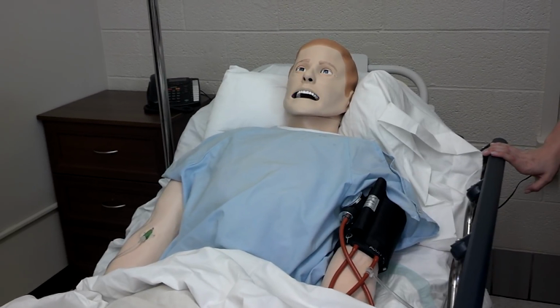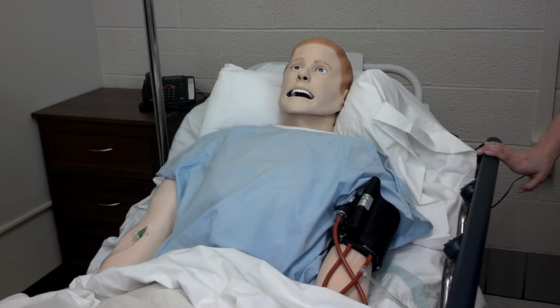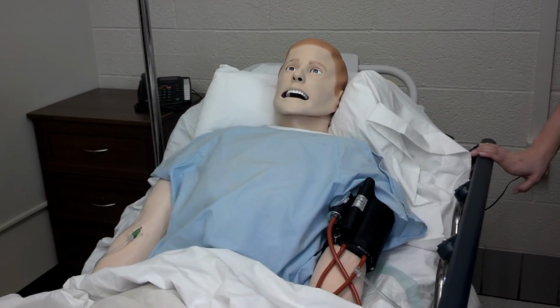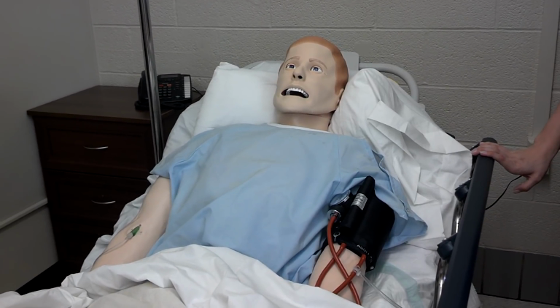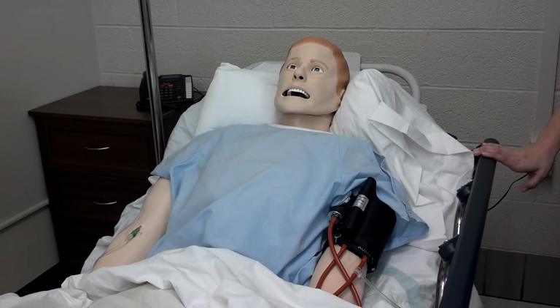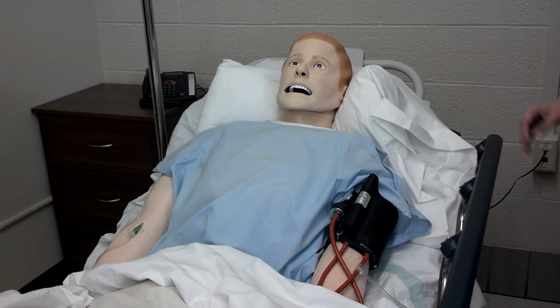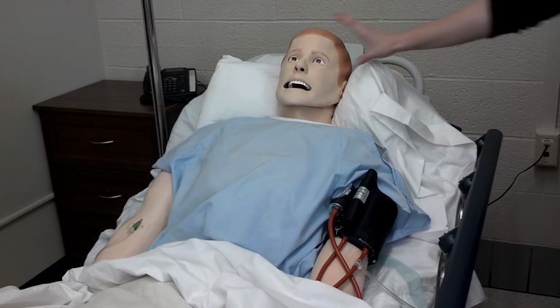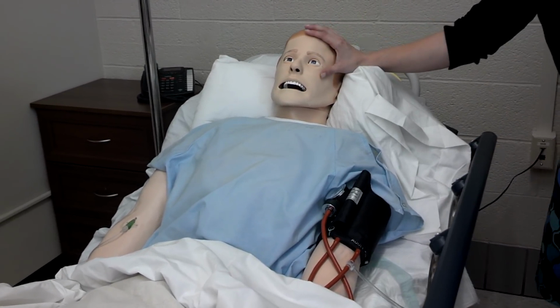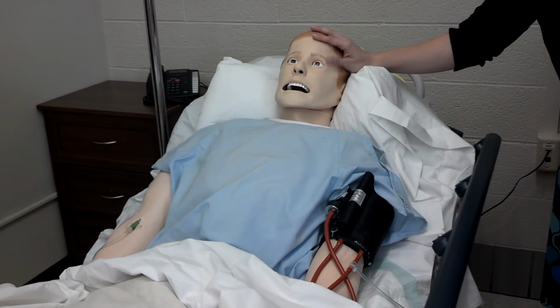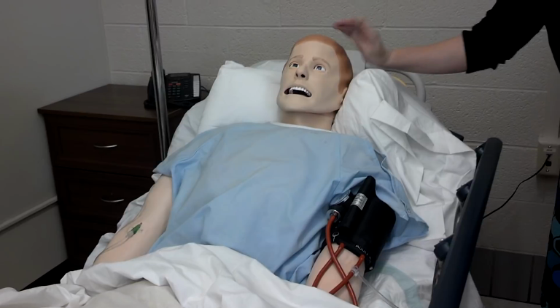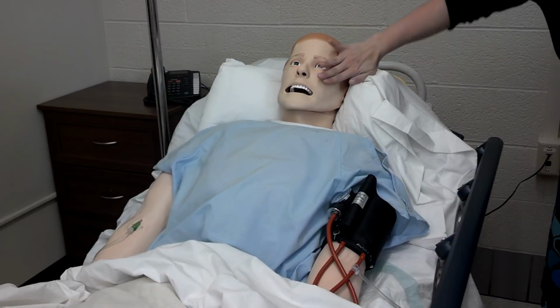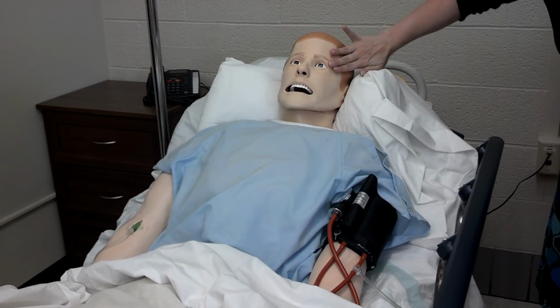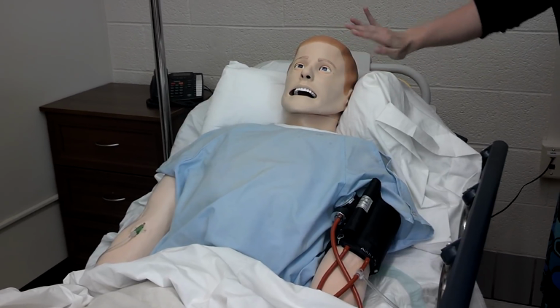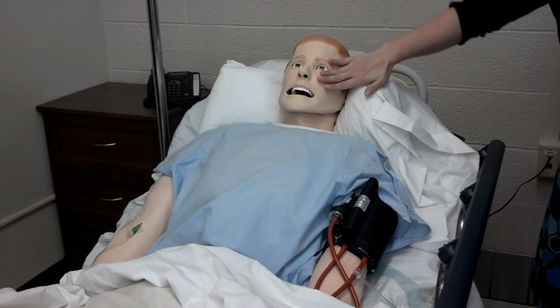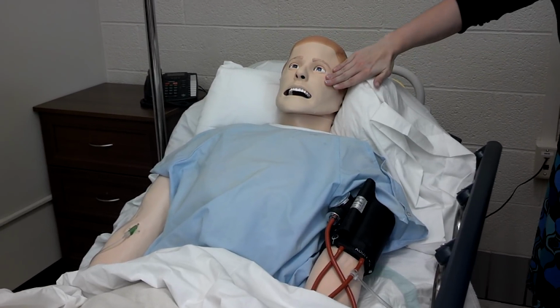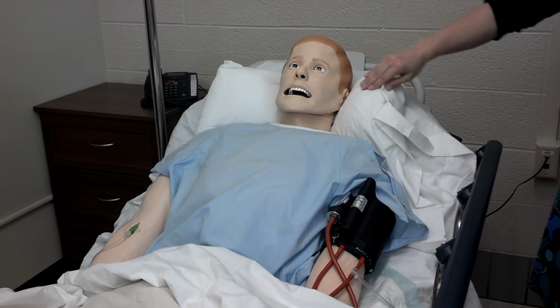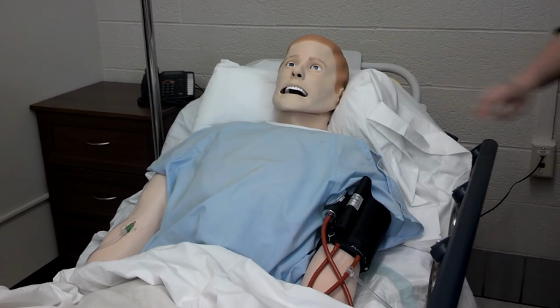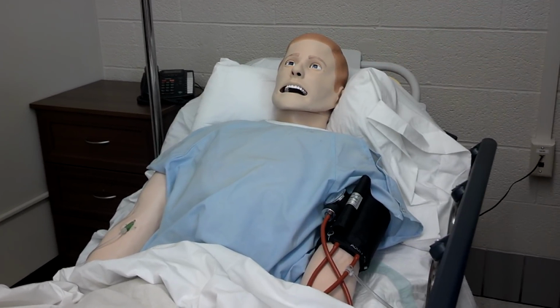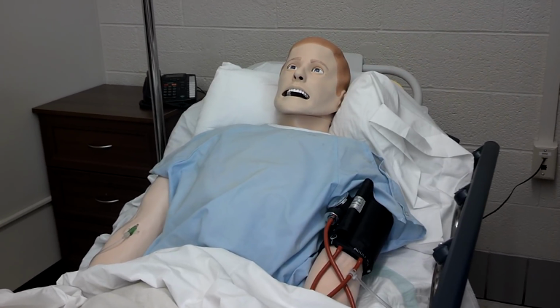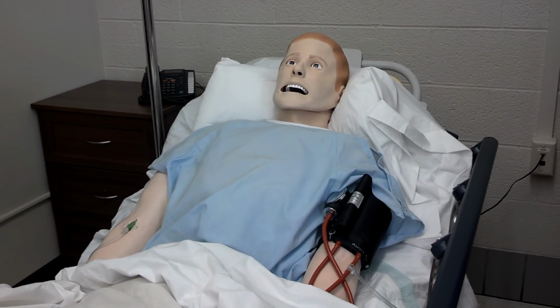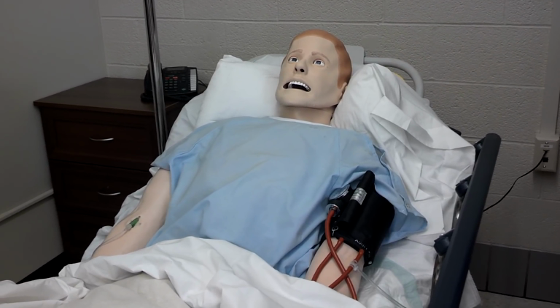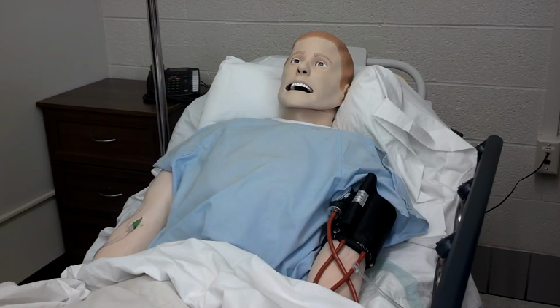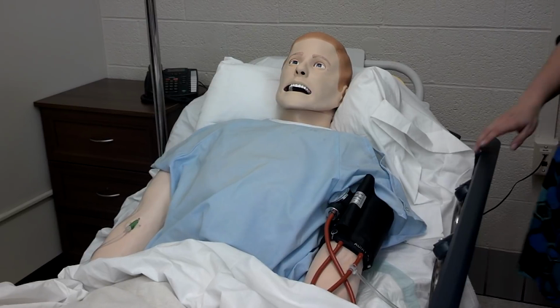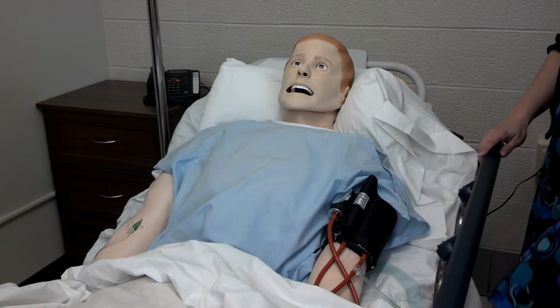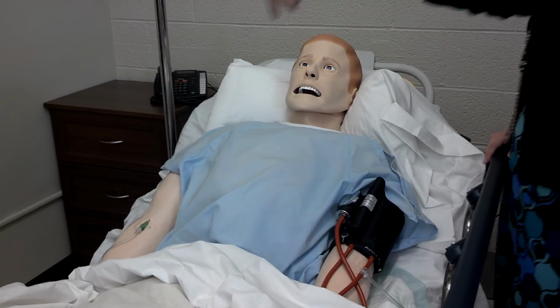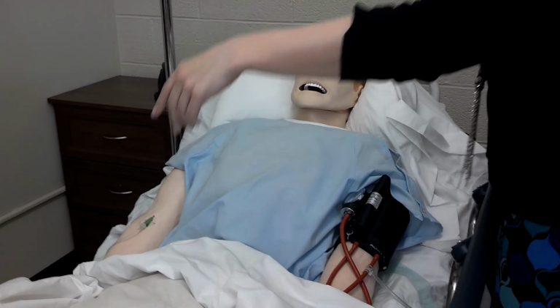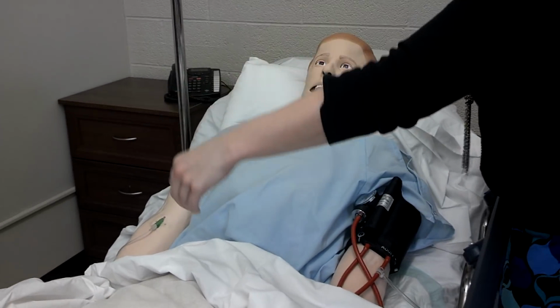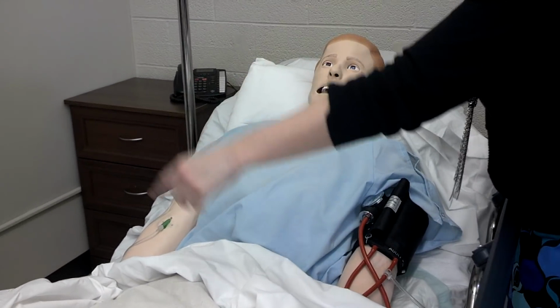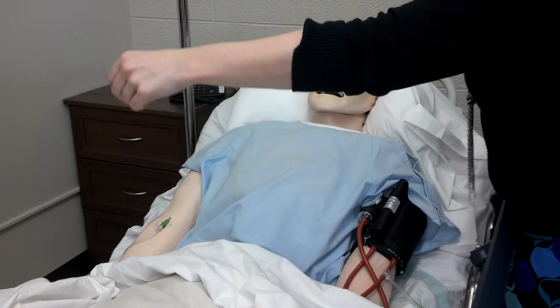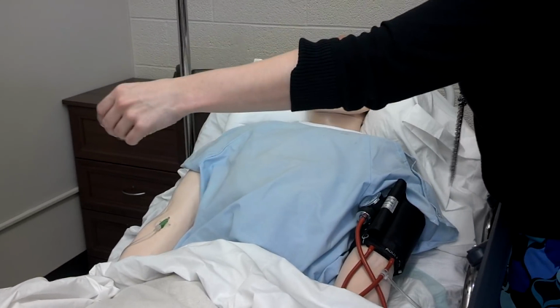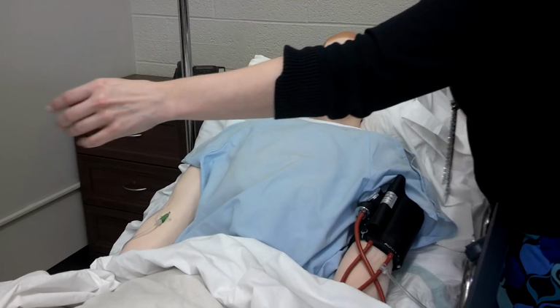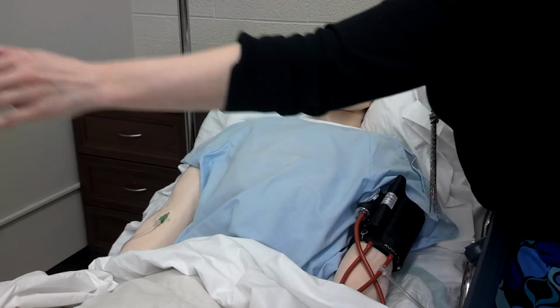I've reset my respiratory rate and SpO2 to their normal limits. Ah, that feels better. Now, I'd like for you to check out my pupil response. Try shining a light into my pupils — they don't have a fixed size and can accommodate to light.